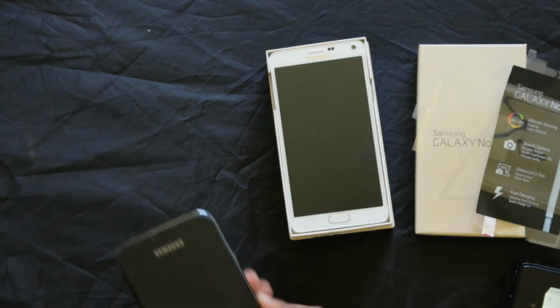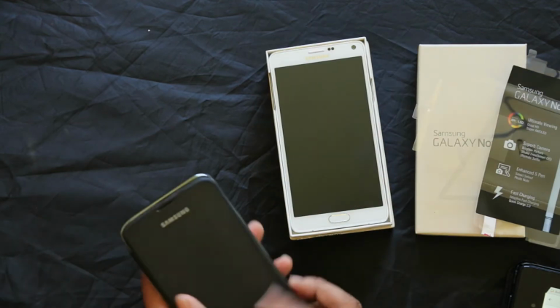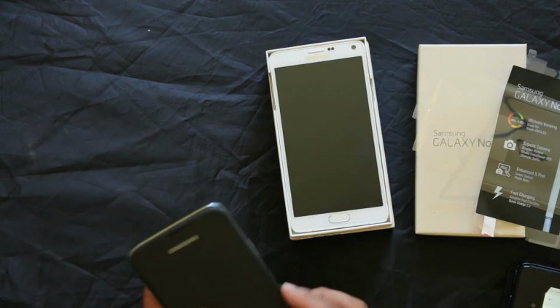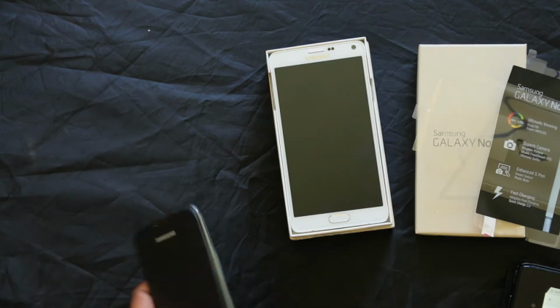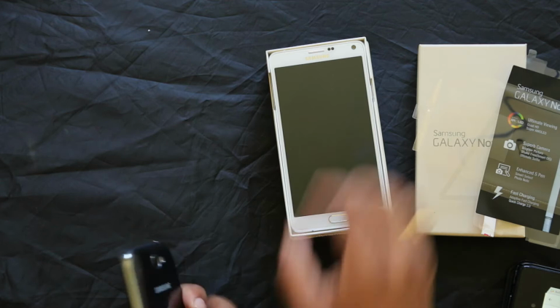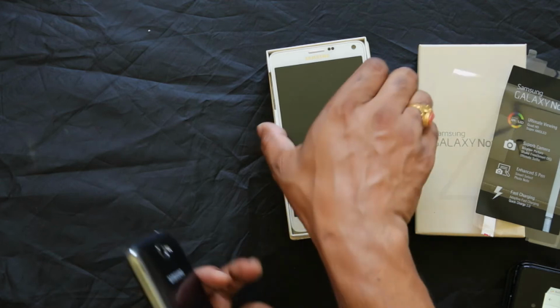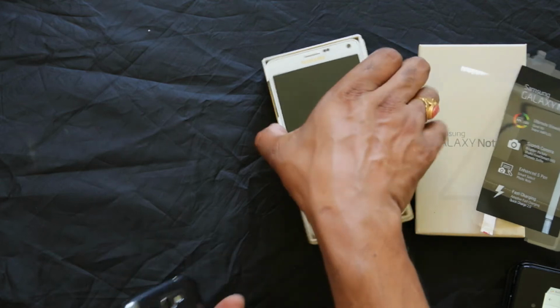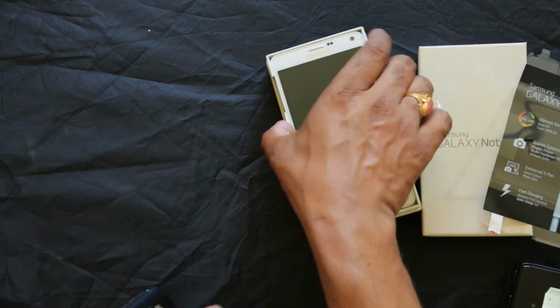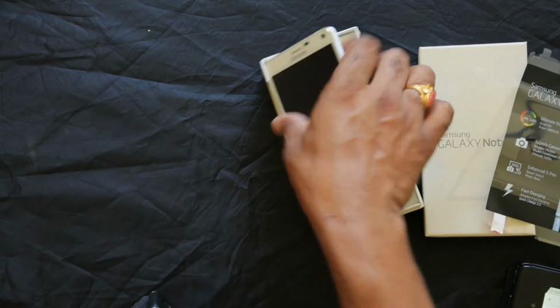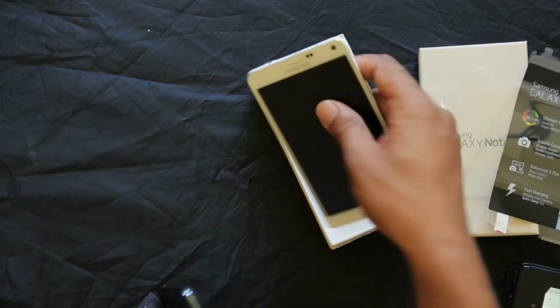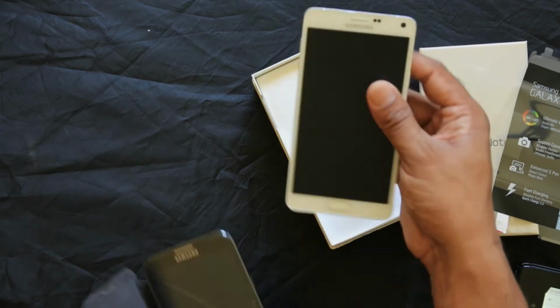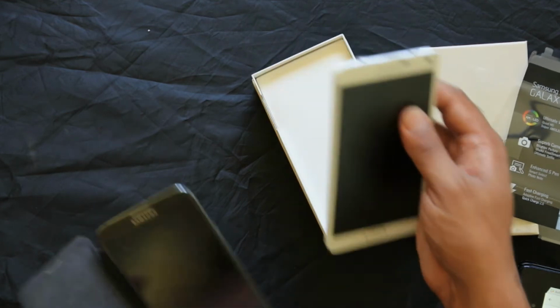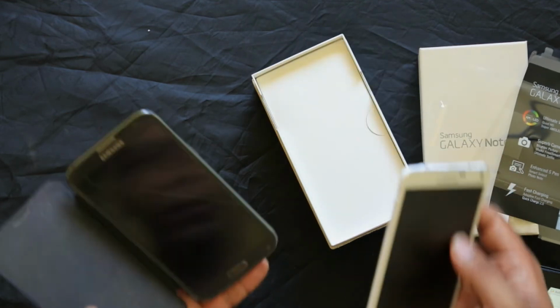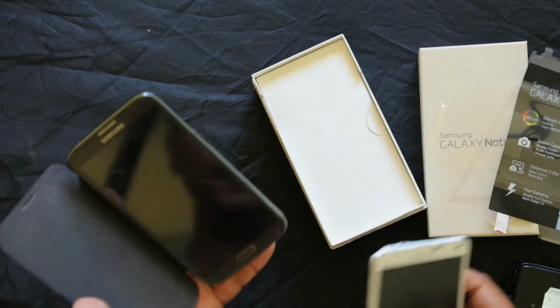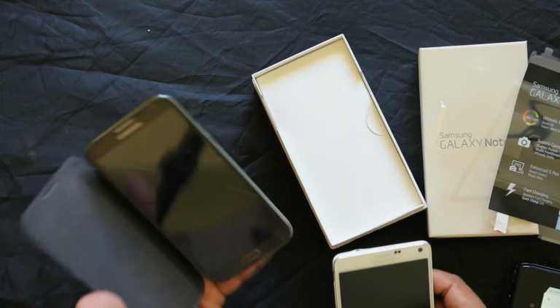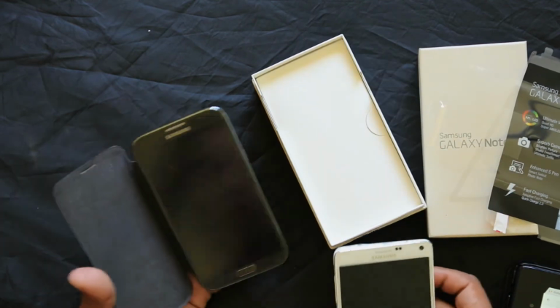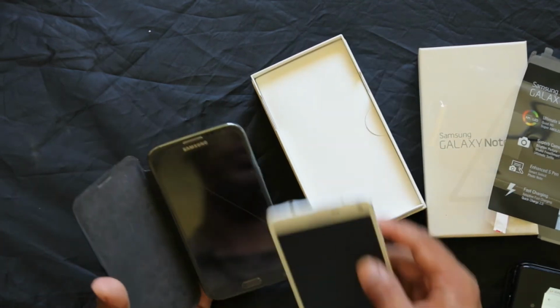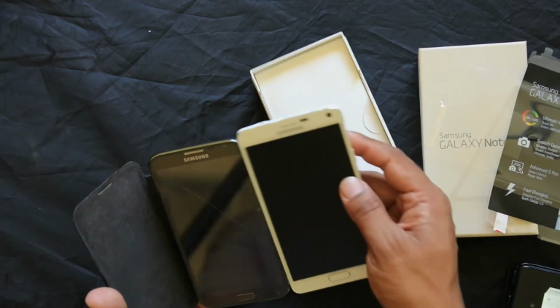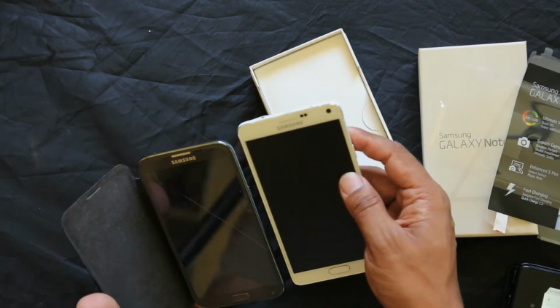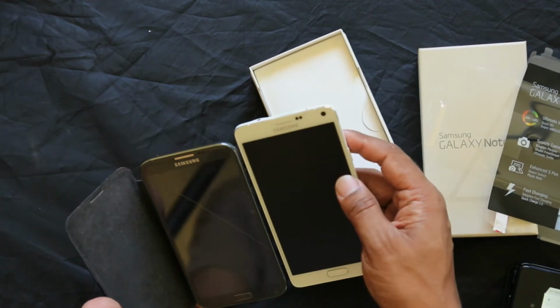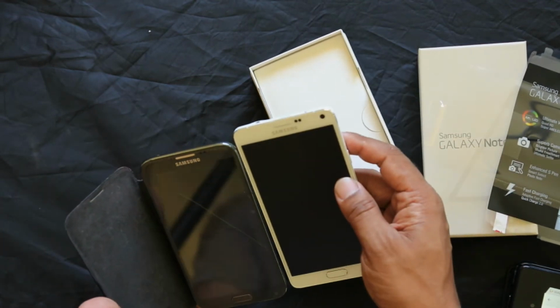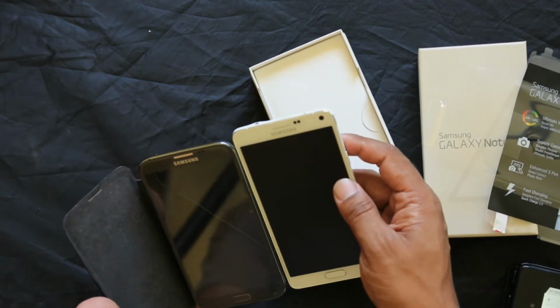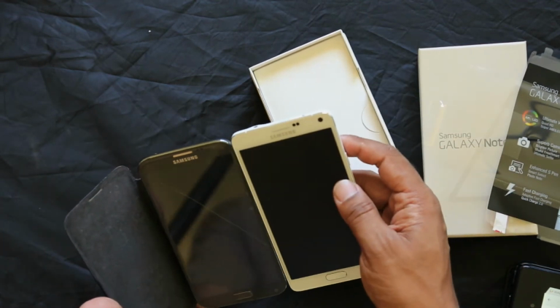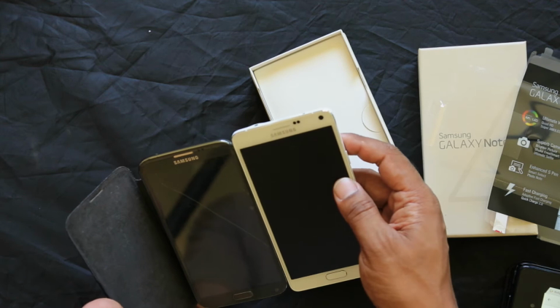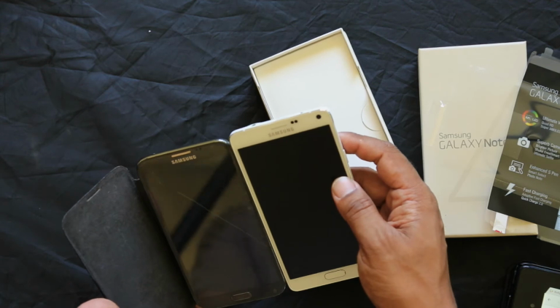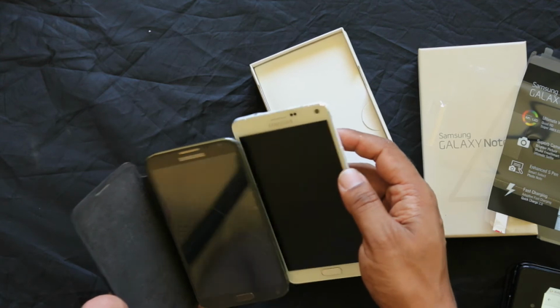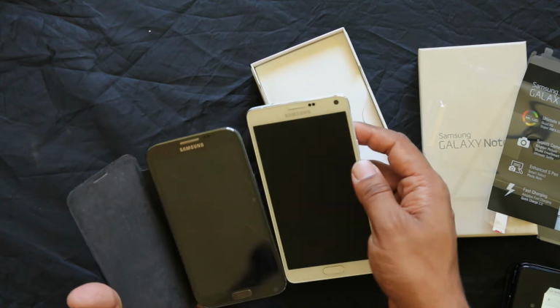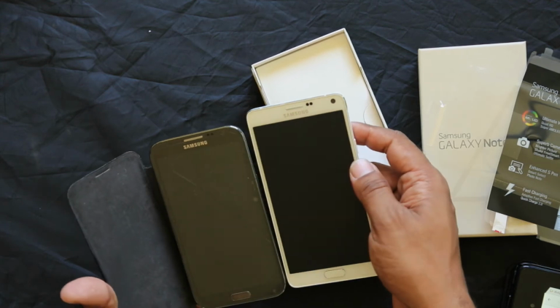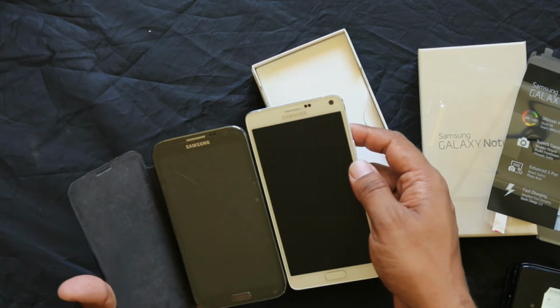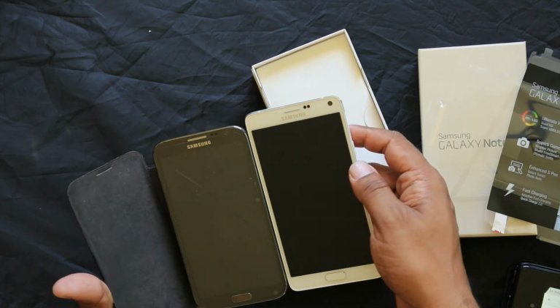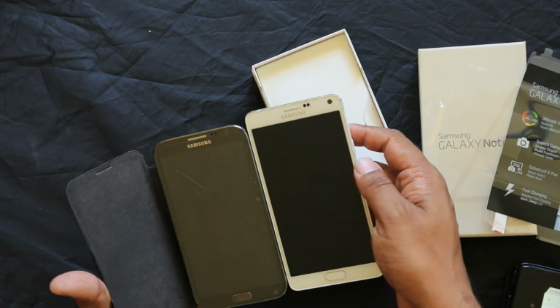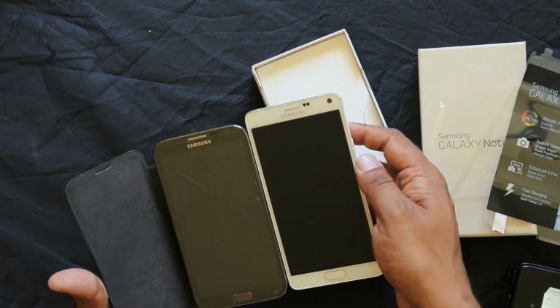I will compare this to other screens. The Note 4 is 5.7 inches. This other device is around 5.5 inches.